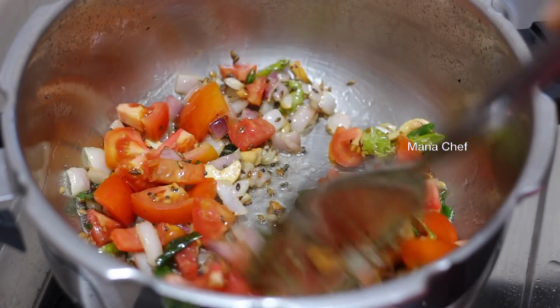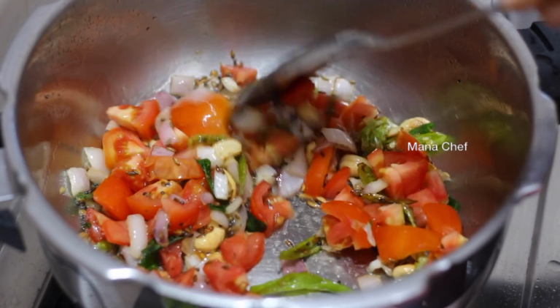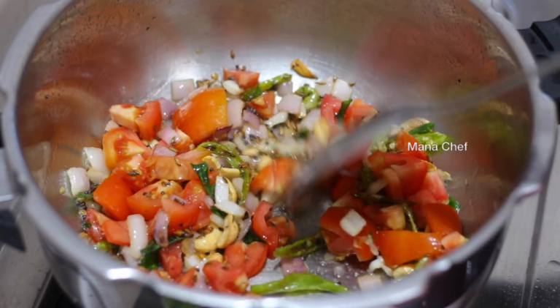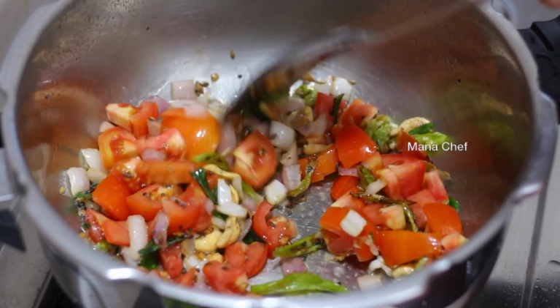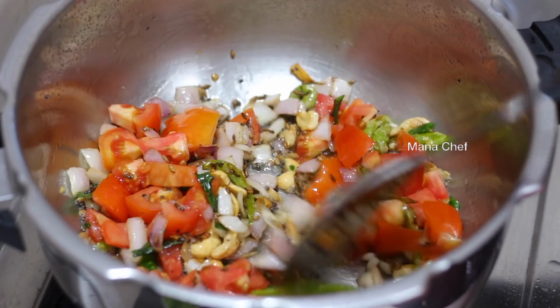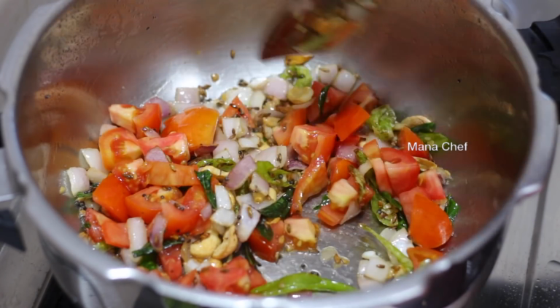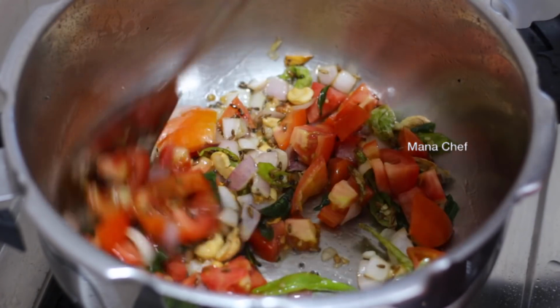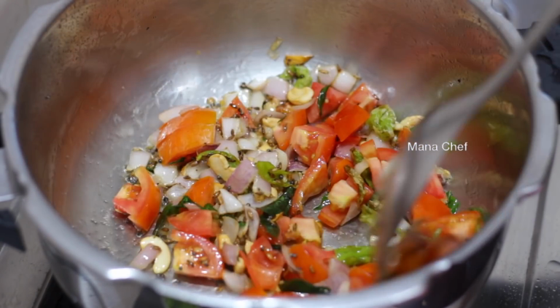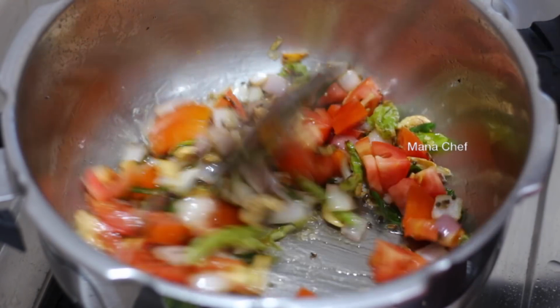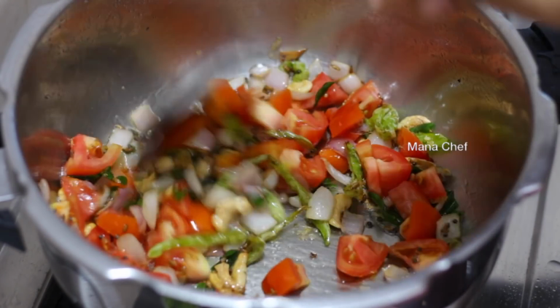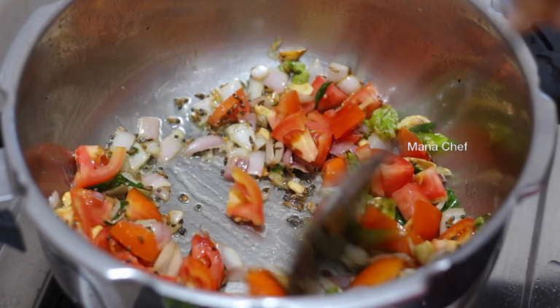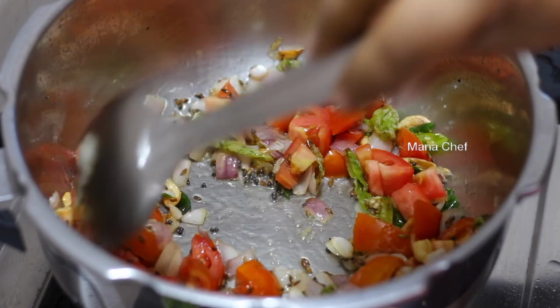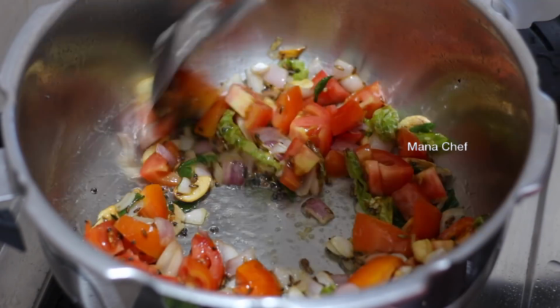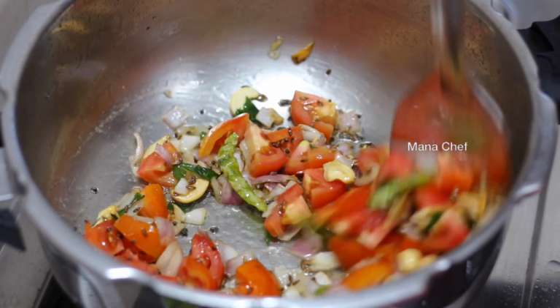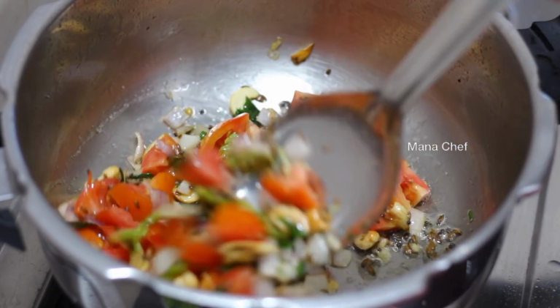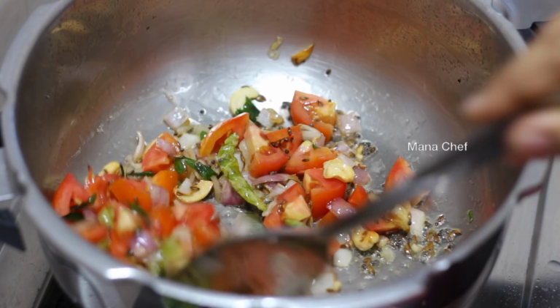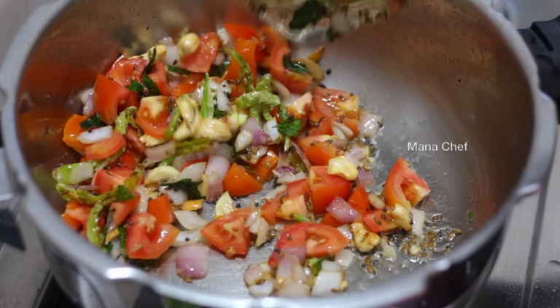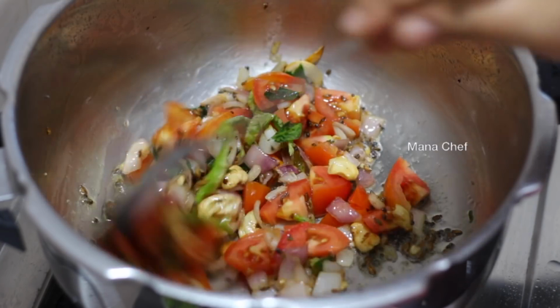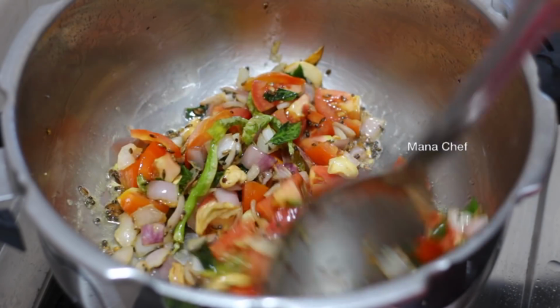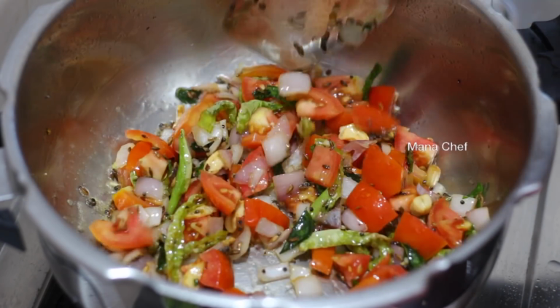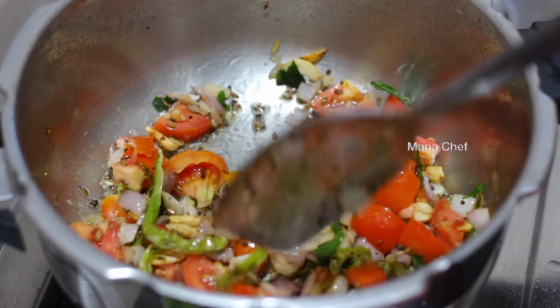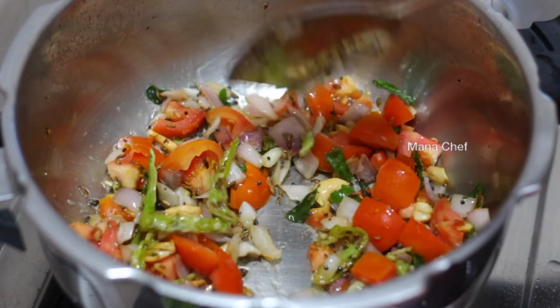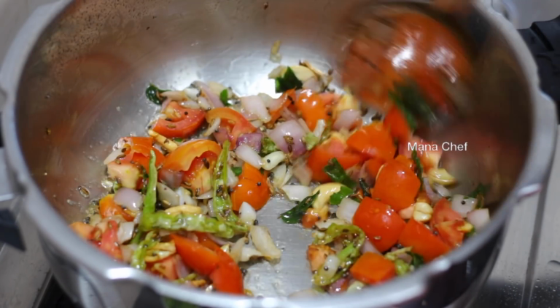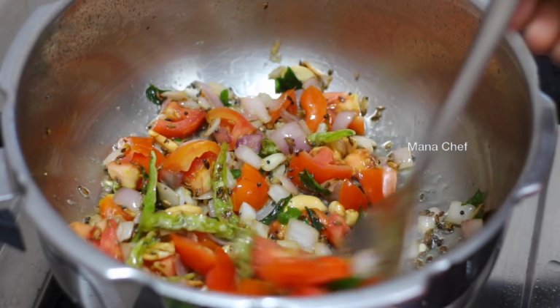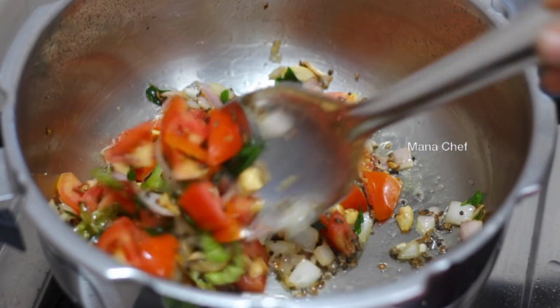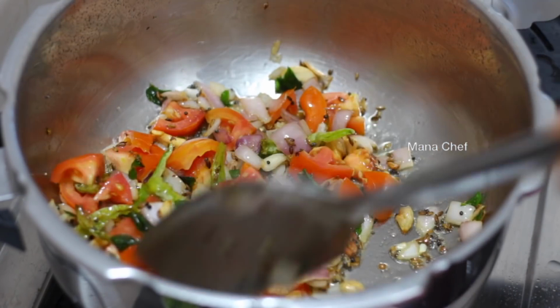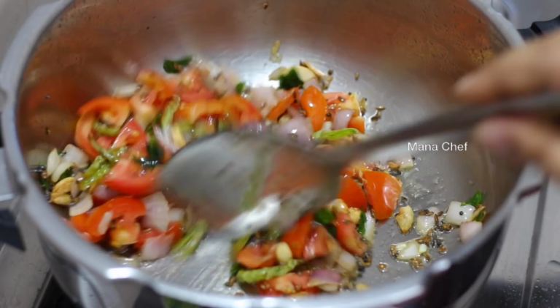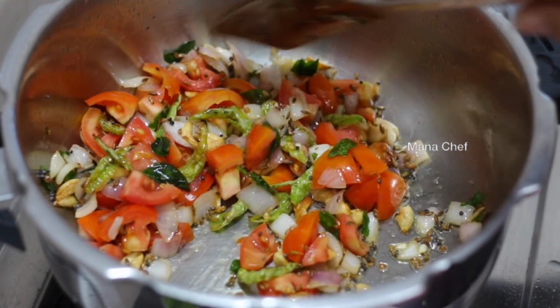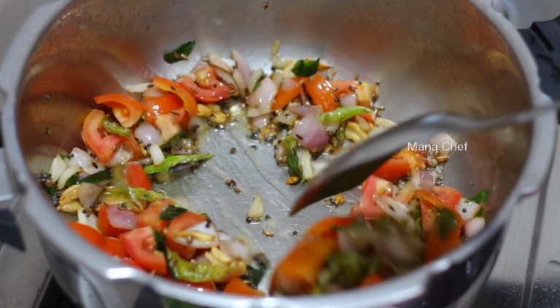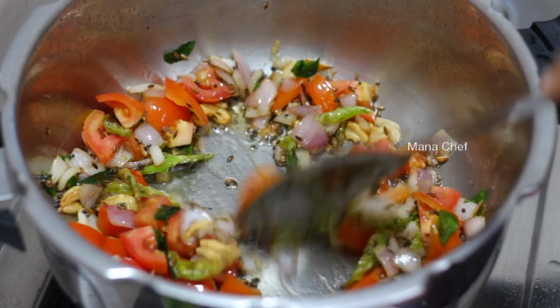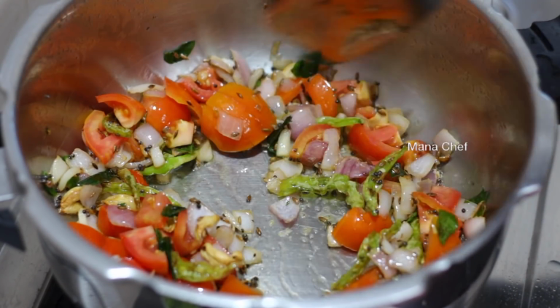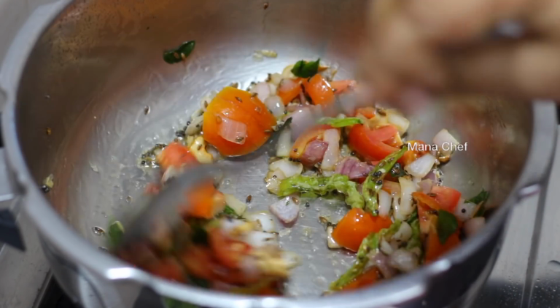Add vegetables to the pot — carrot, potato, beans. I am looking for a simple dish.